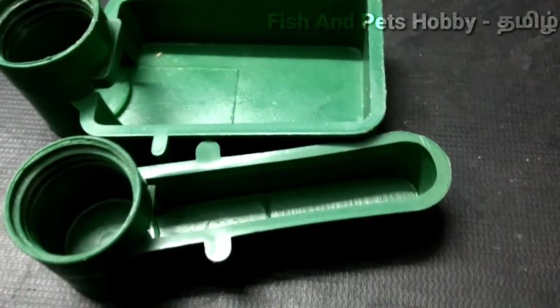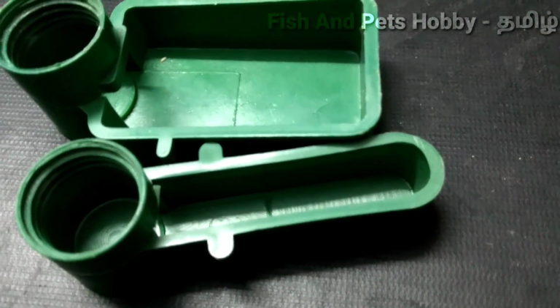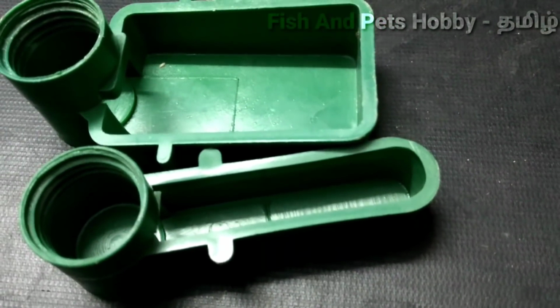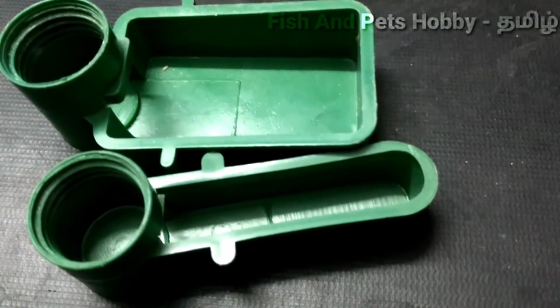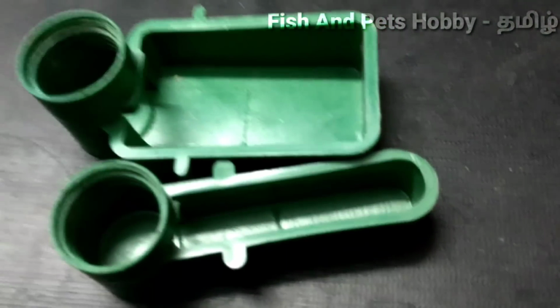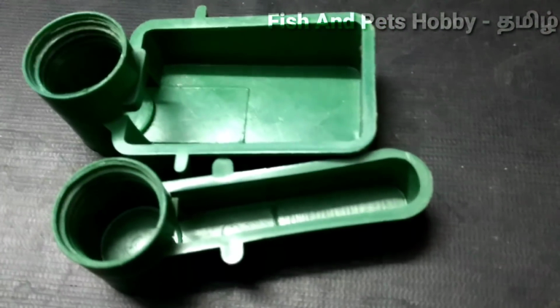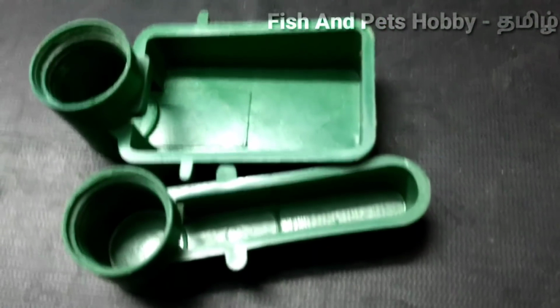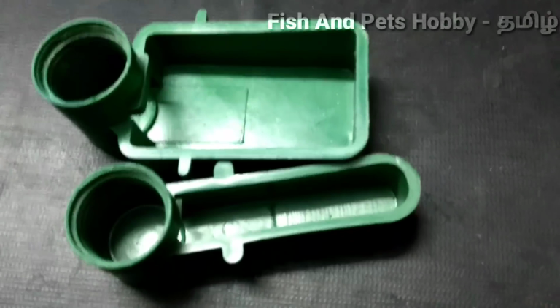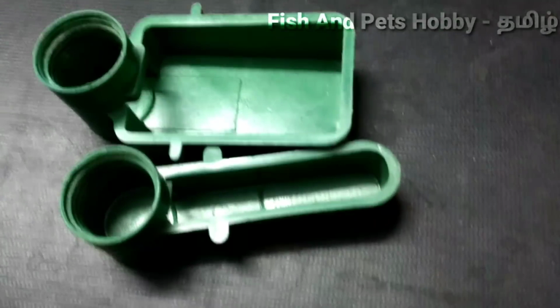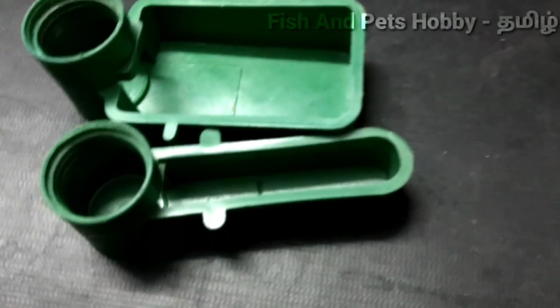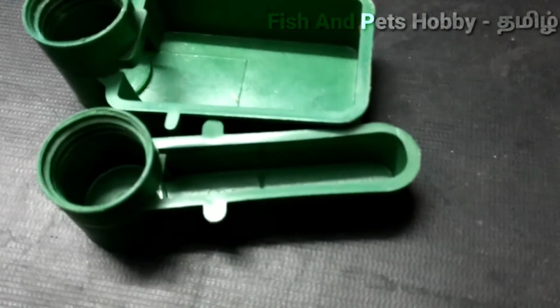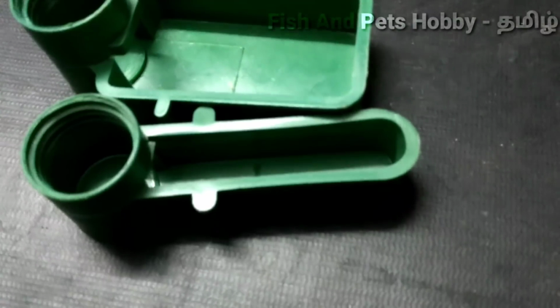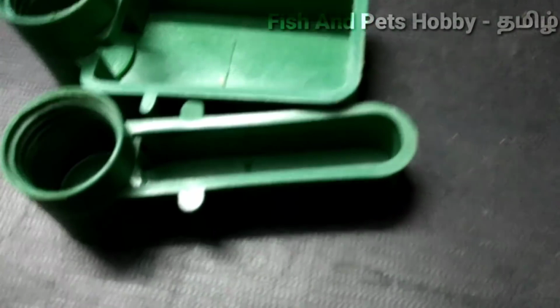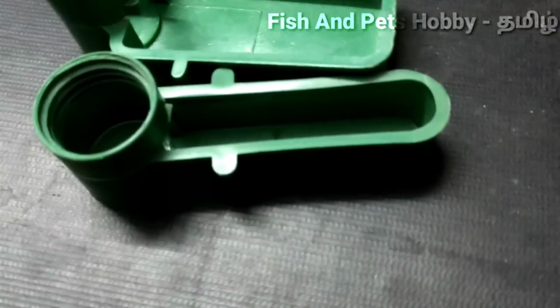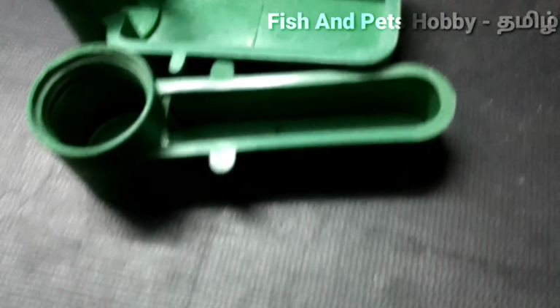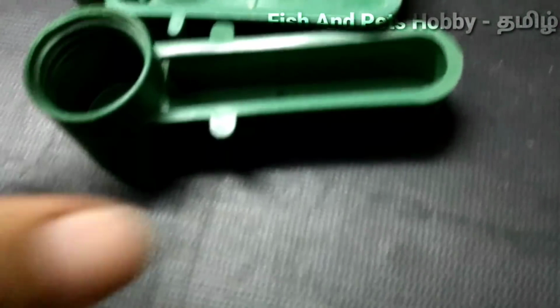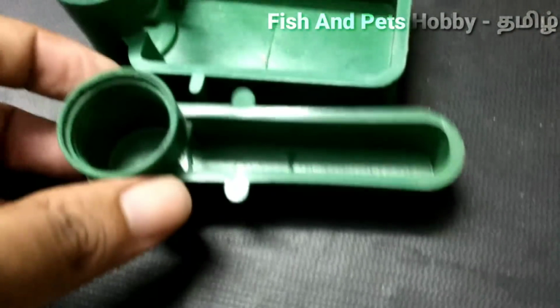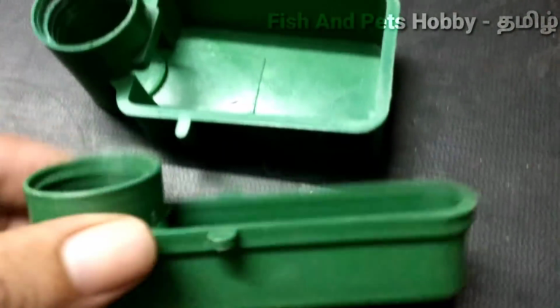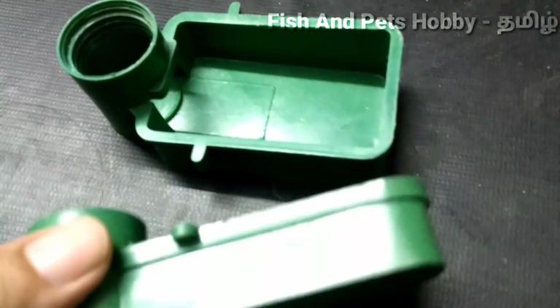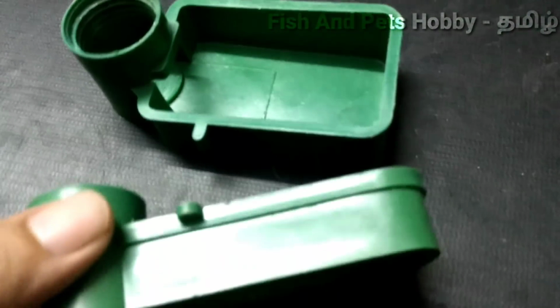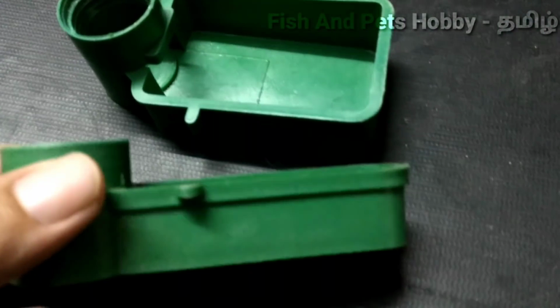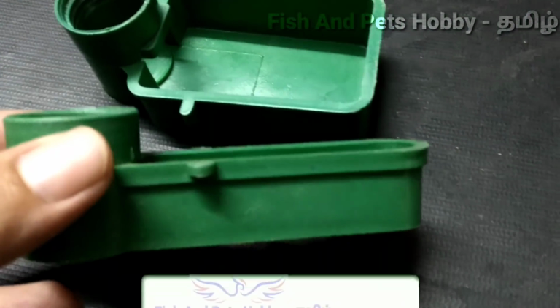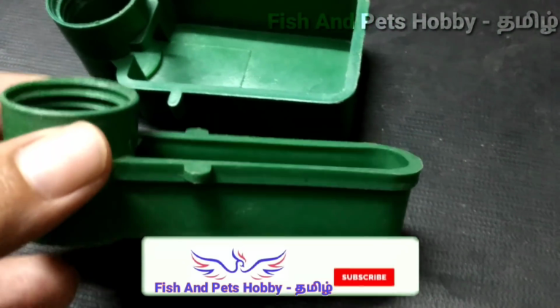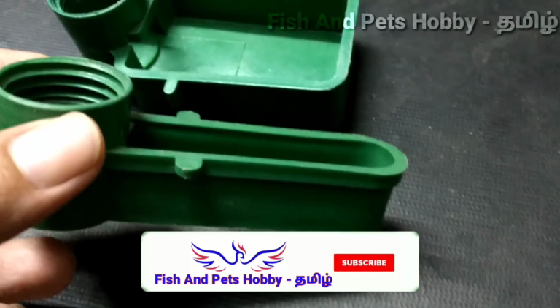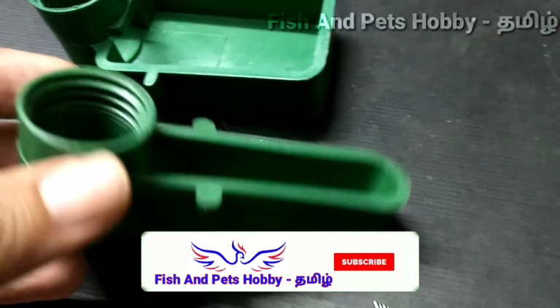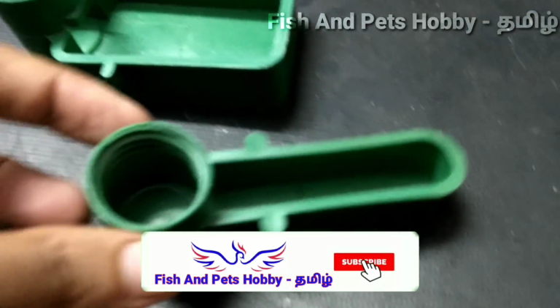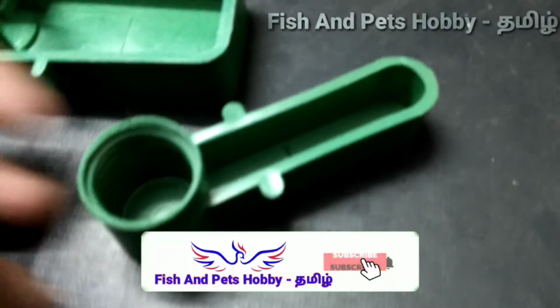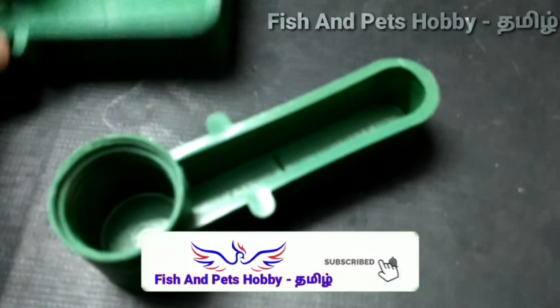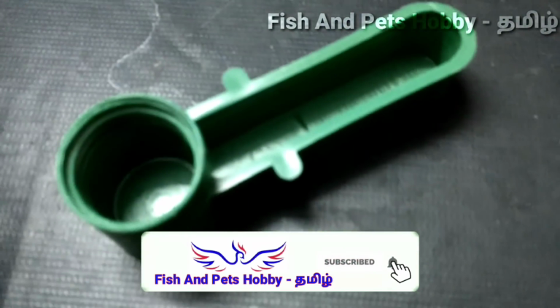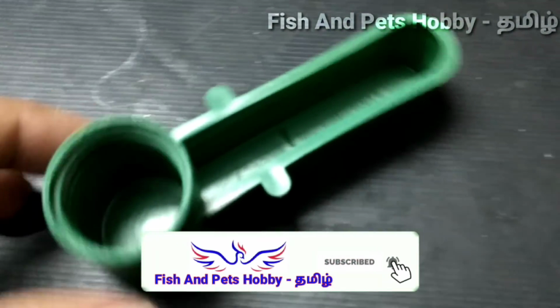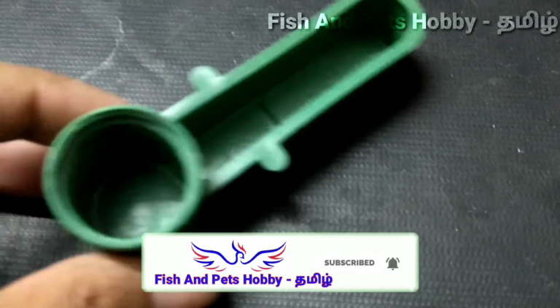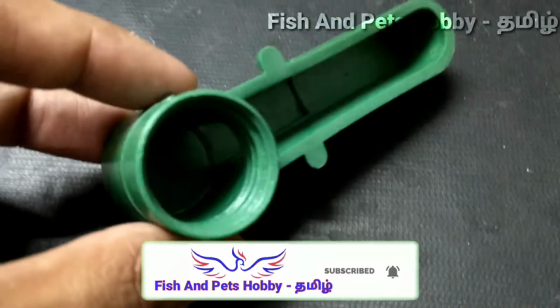Hi friends, welcome to our channel Fish and Pets Hobby. In this video, we can see feeders and feeders. If you want to subscribe to our channel, click on the bell icon.